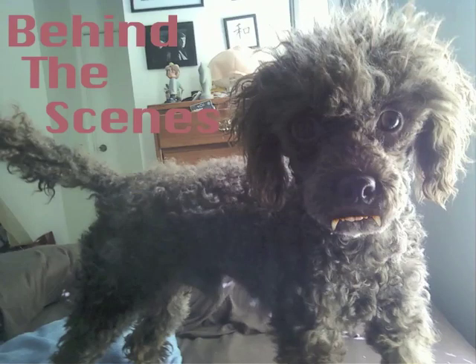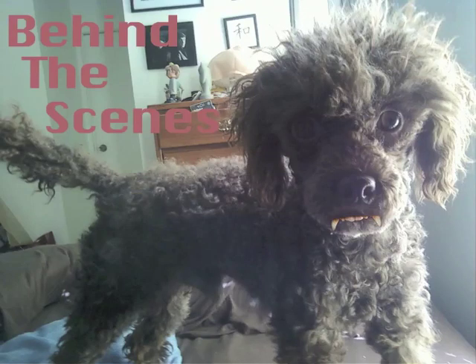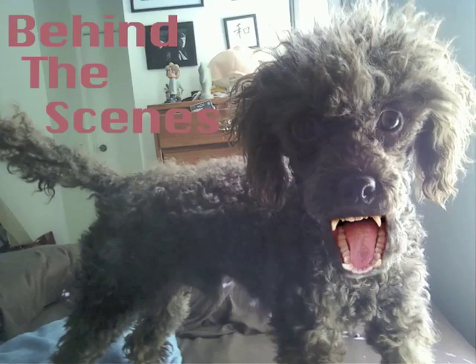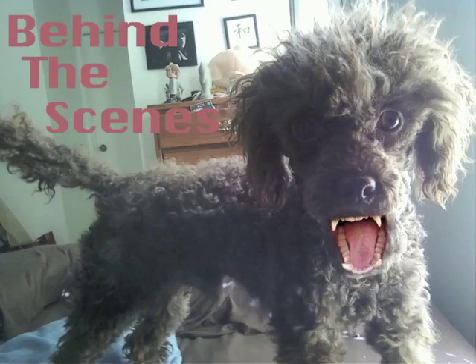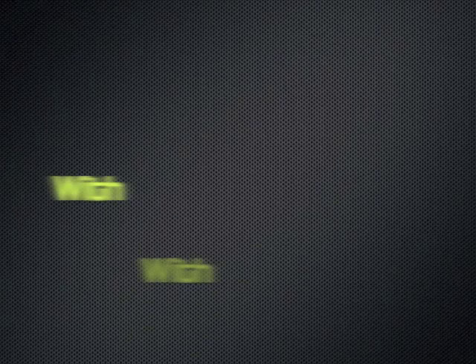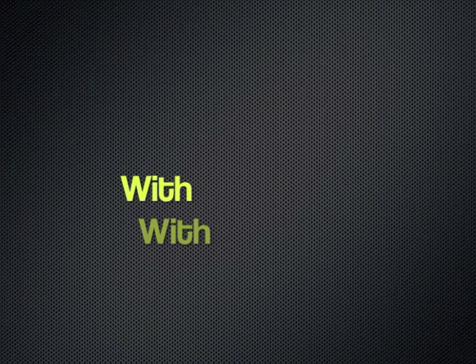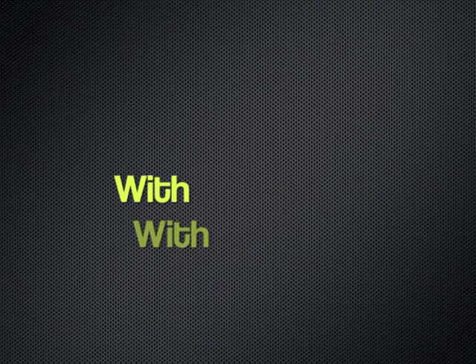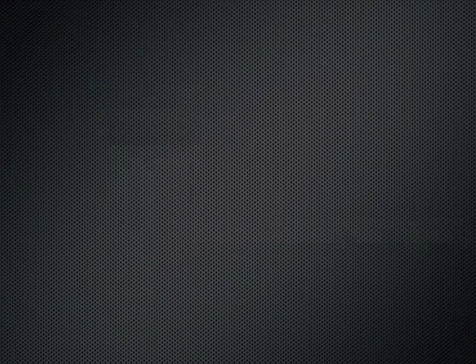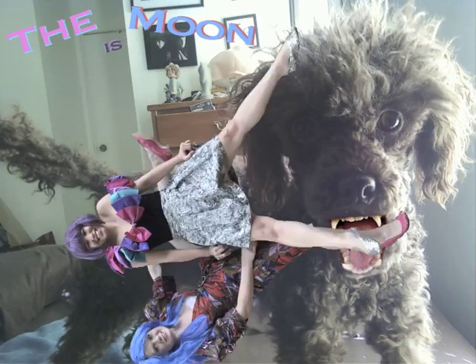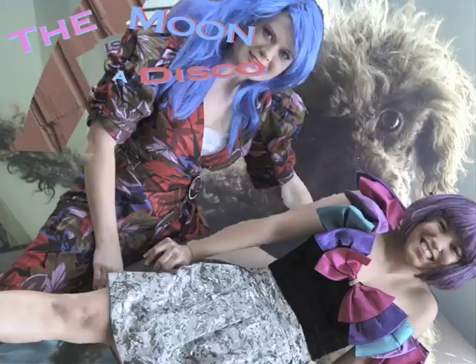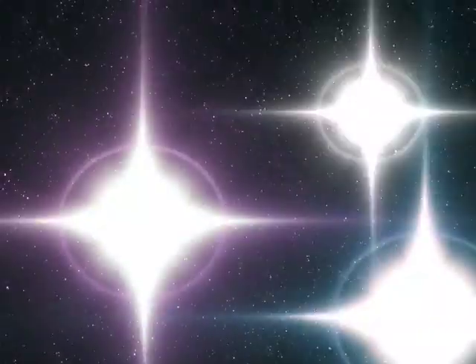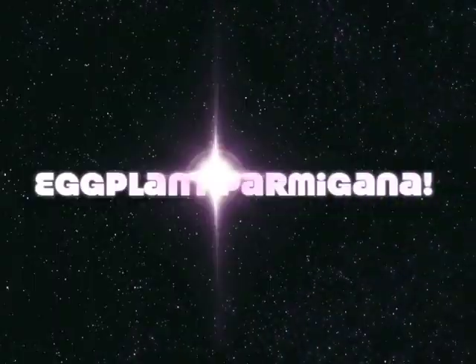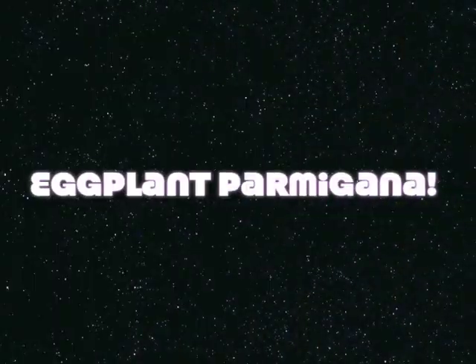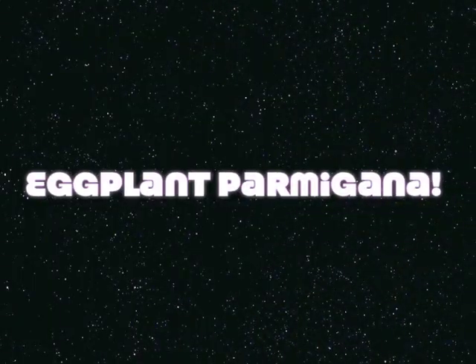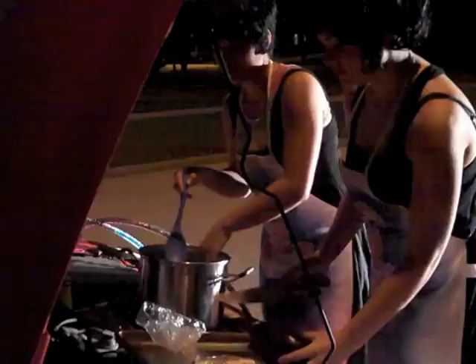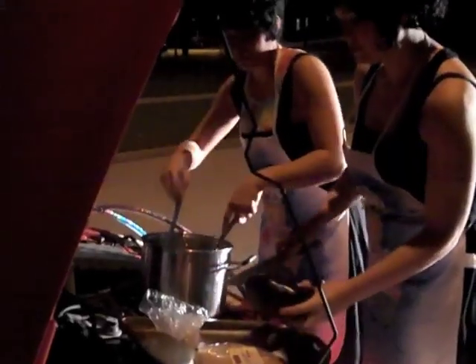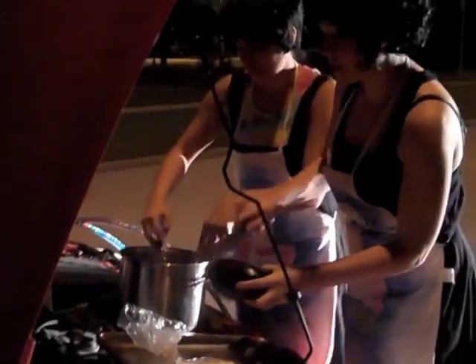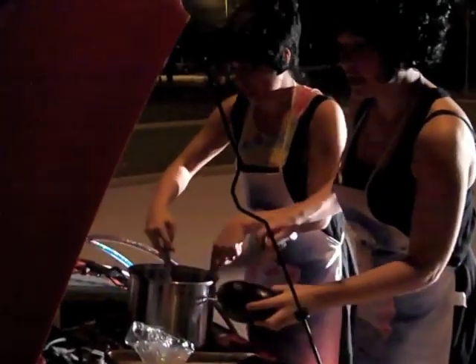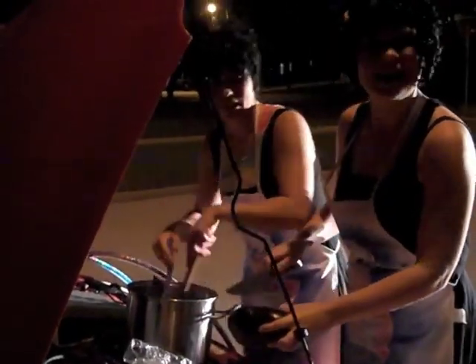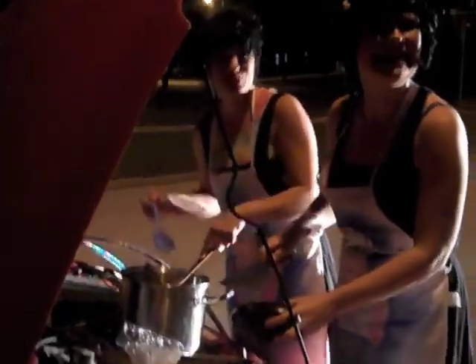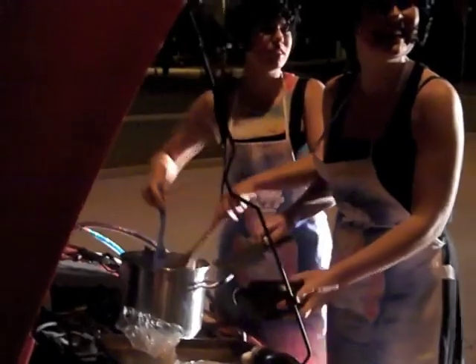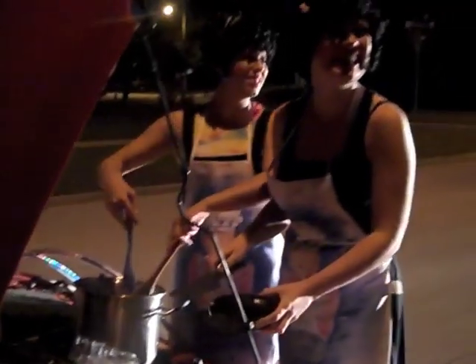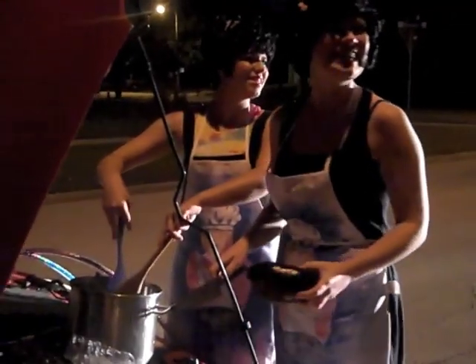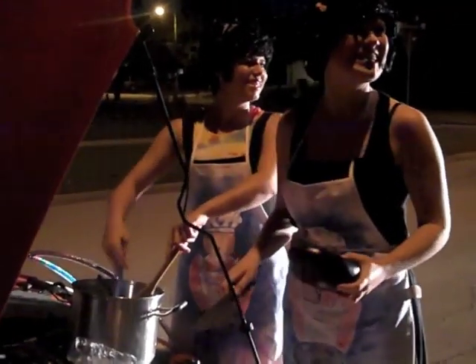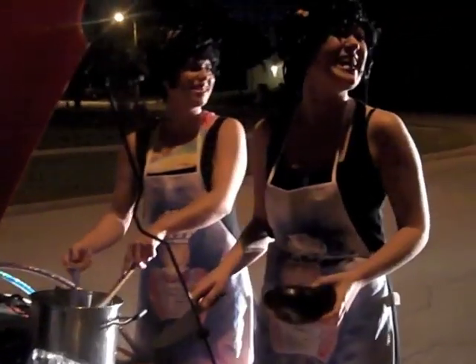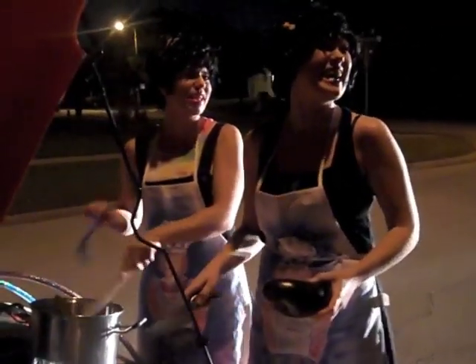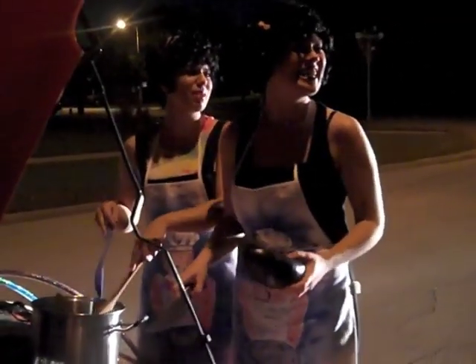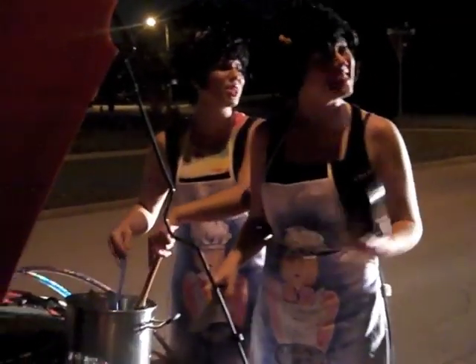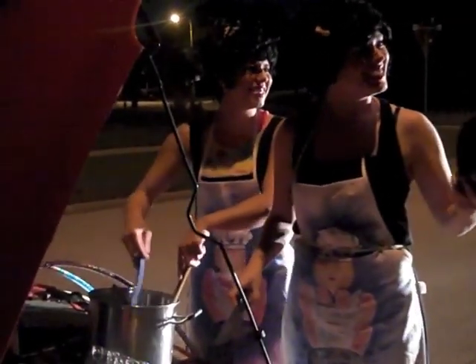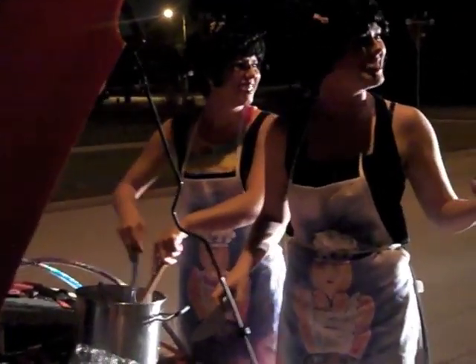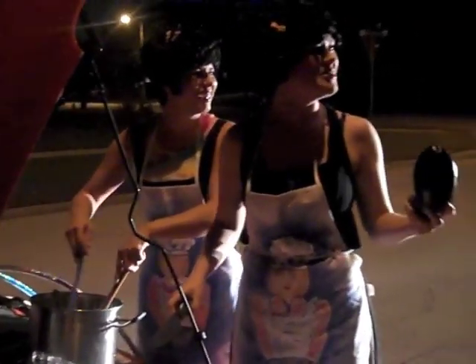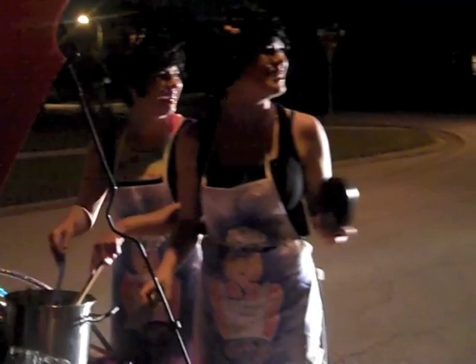Behind the scenes with The Moon in the Disco Box. Hello! Hi, you want some dinner? Hi, I'm making eggplant parmigiana — you want to come over later?